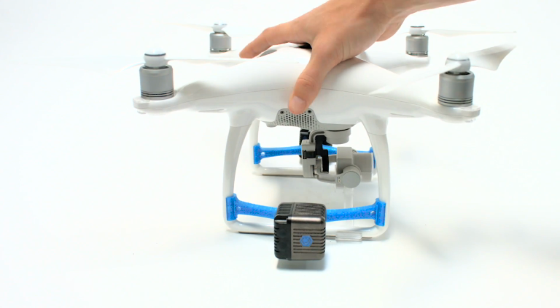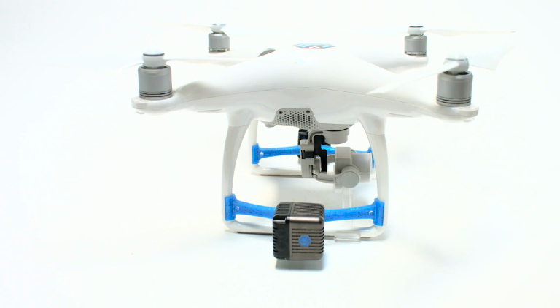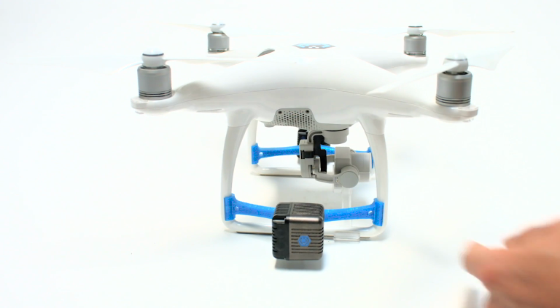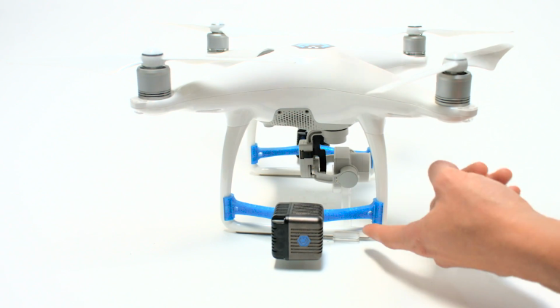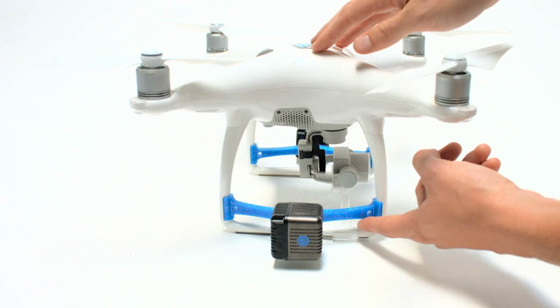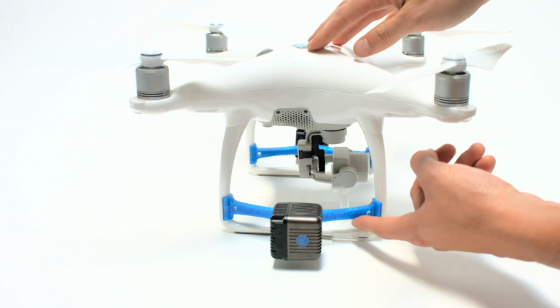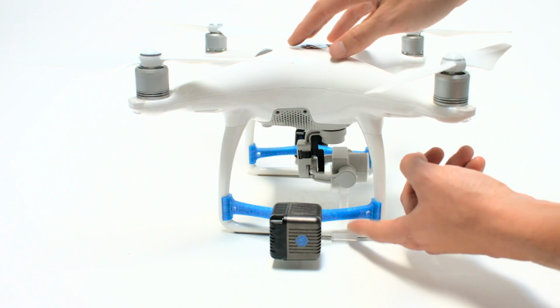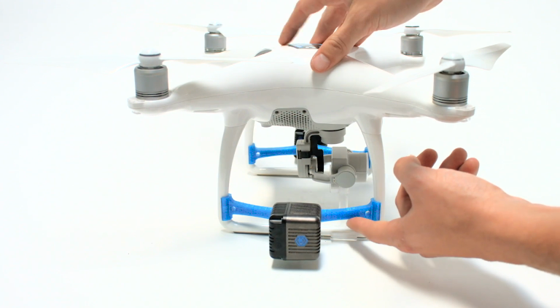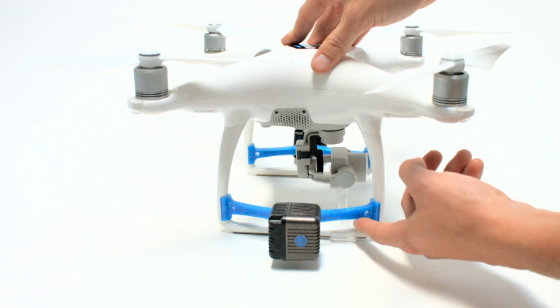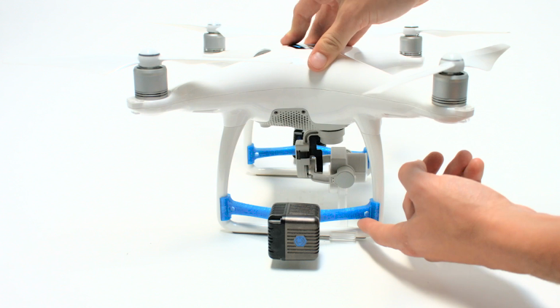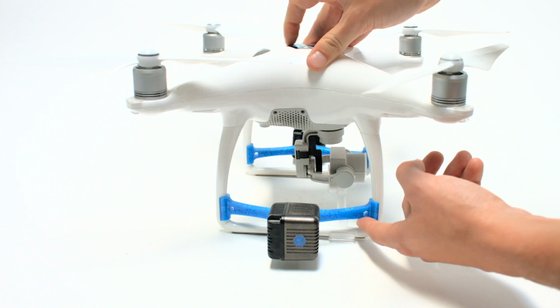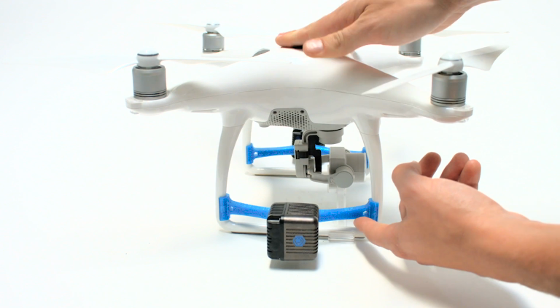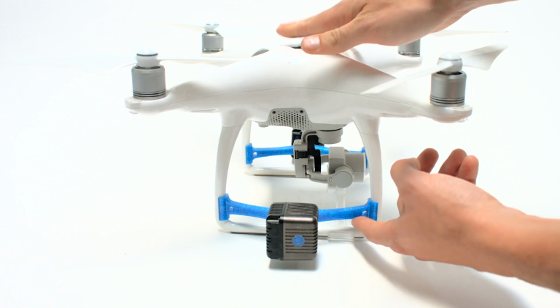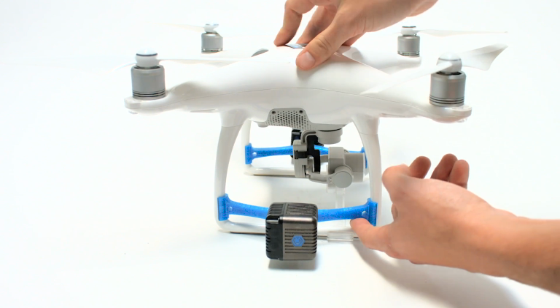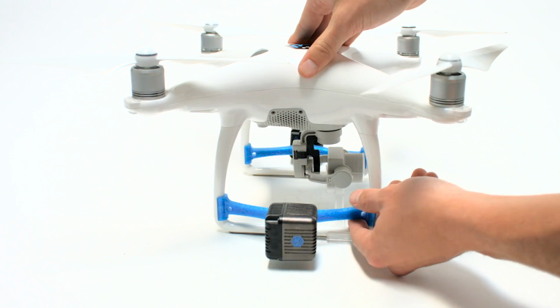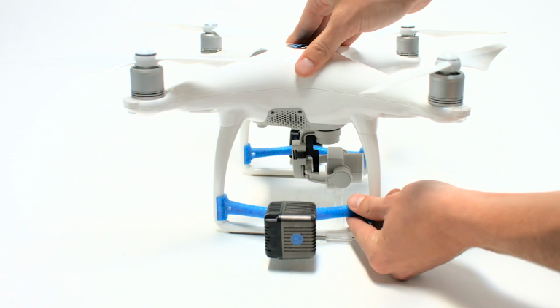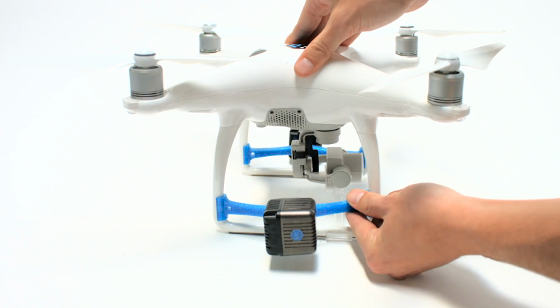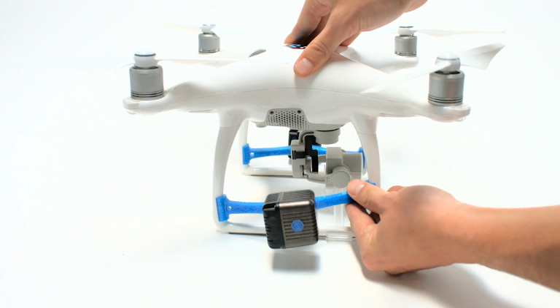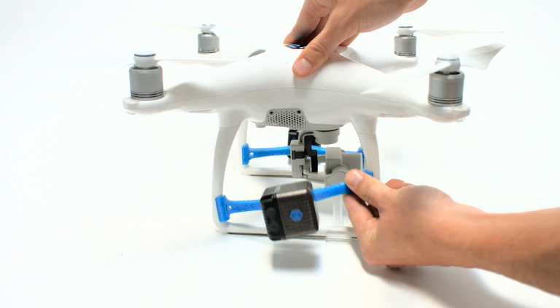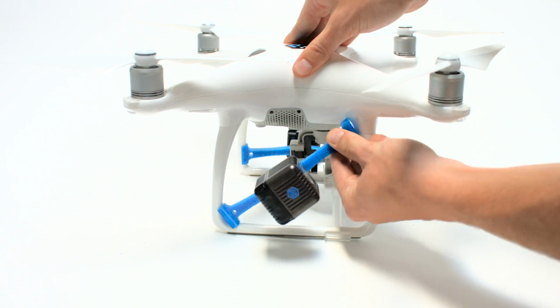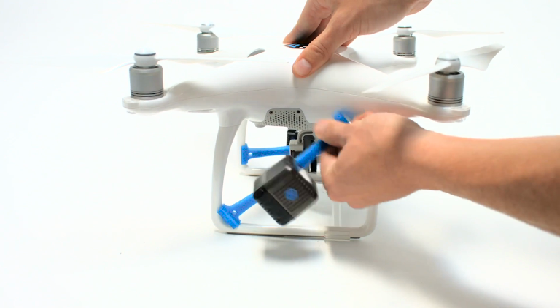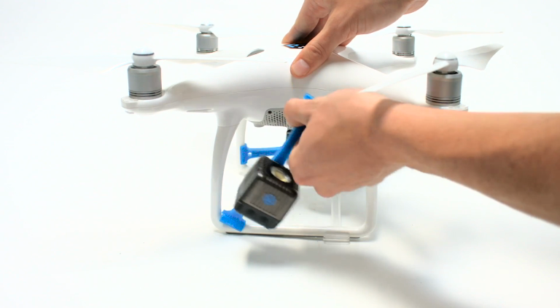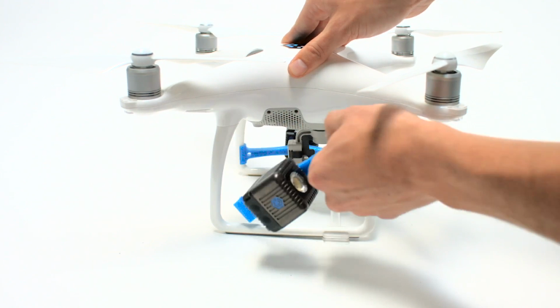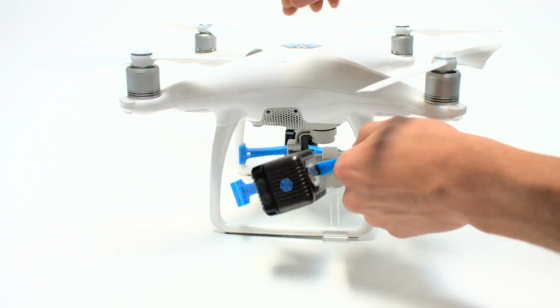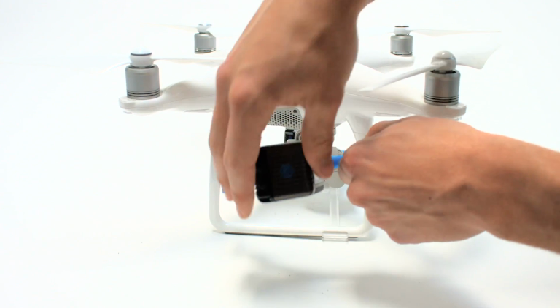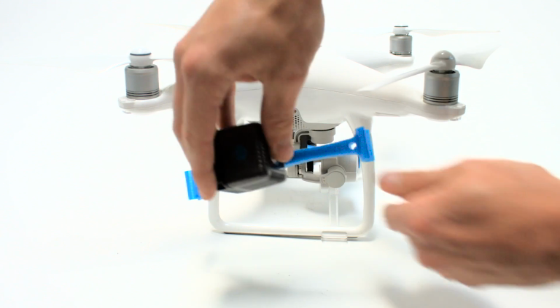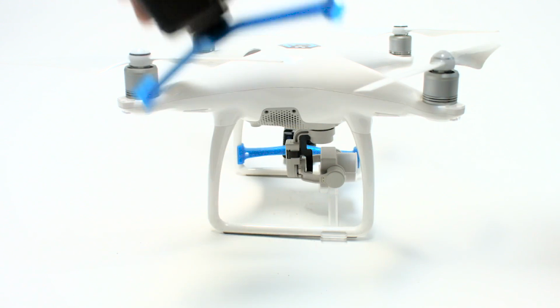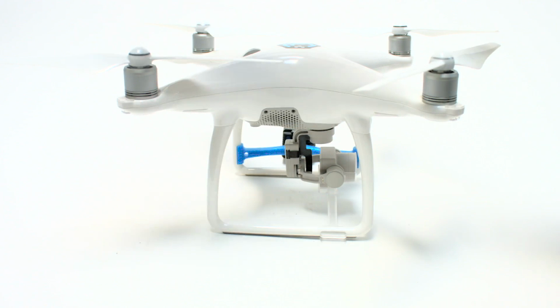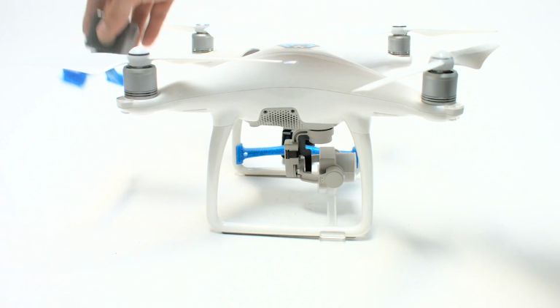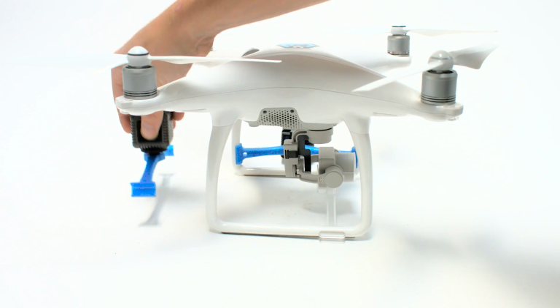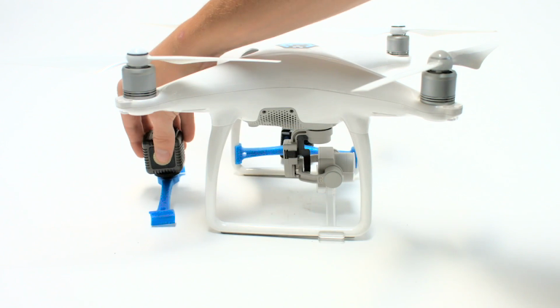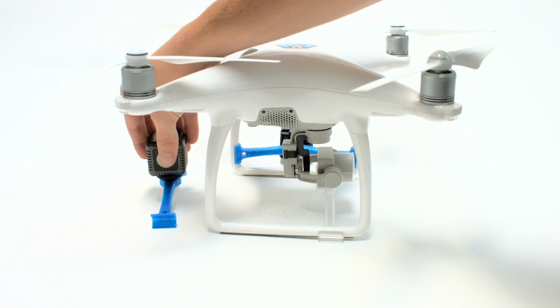To take the Lume Cube mounting bars off, steady the drone with one hand on top and with the other hand, simply slide one side of the Lume Cube mounting bar up the corresponding leg until it naturally slides loose.